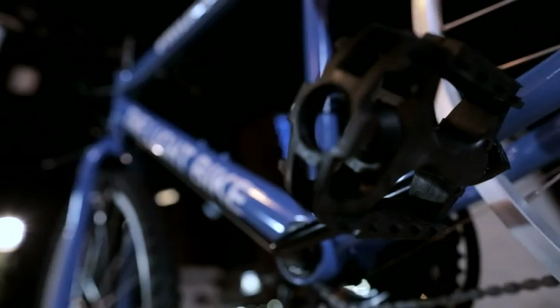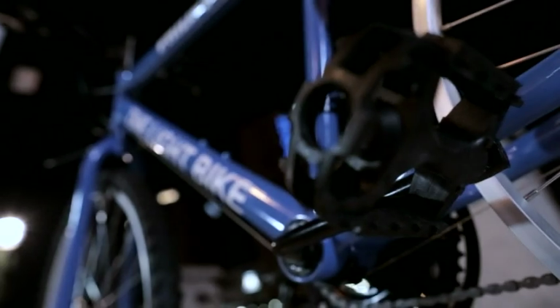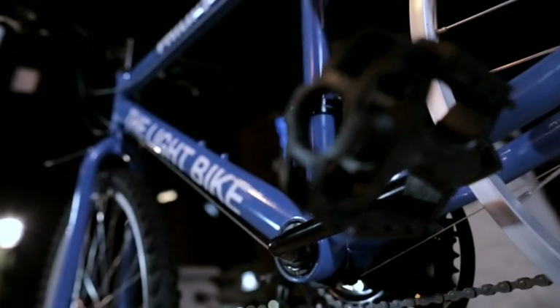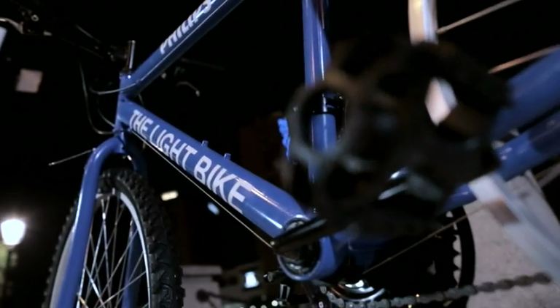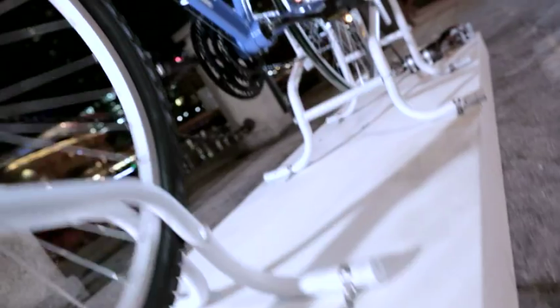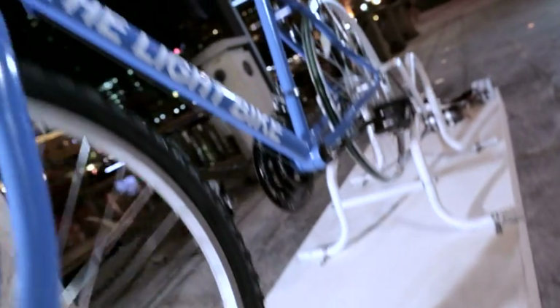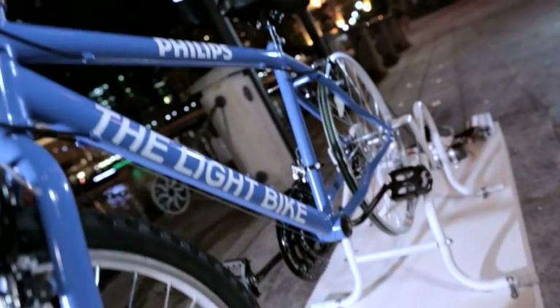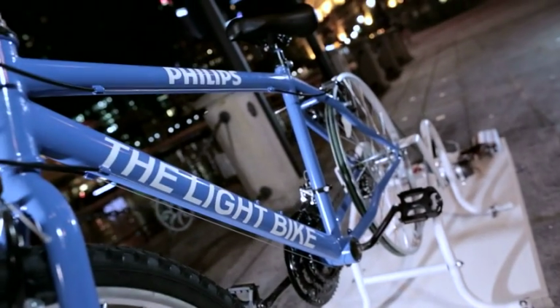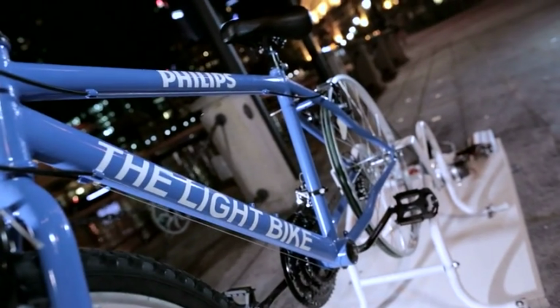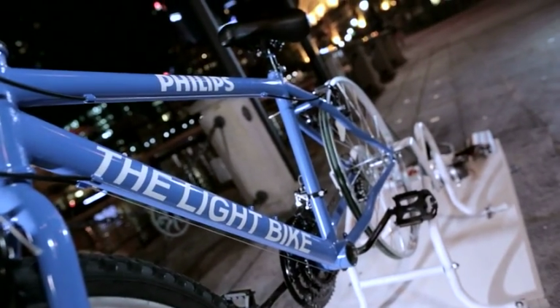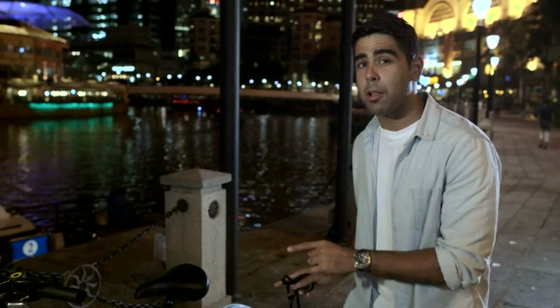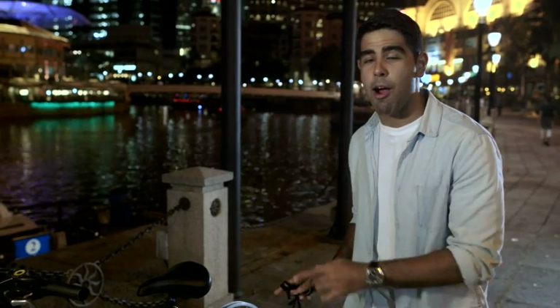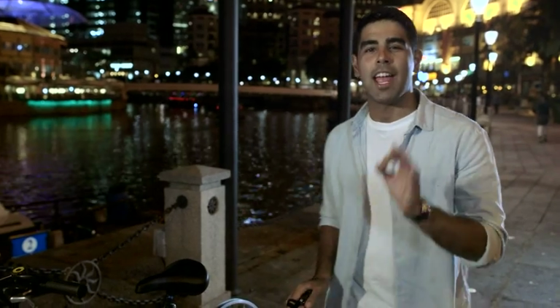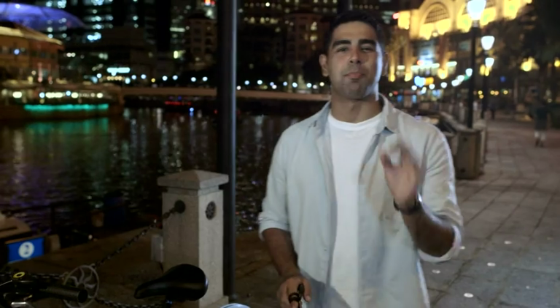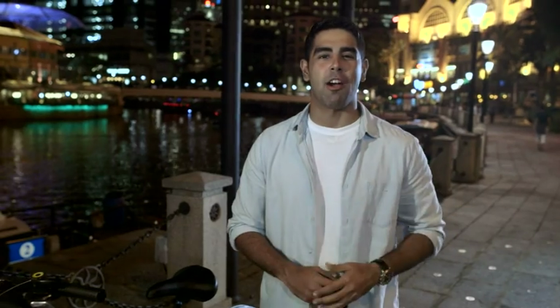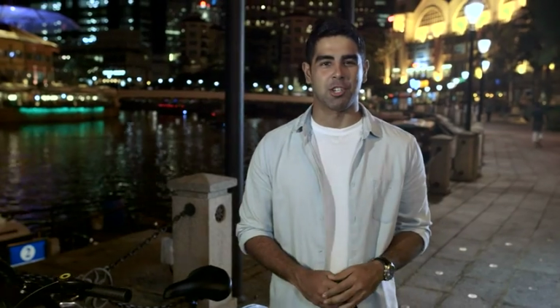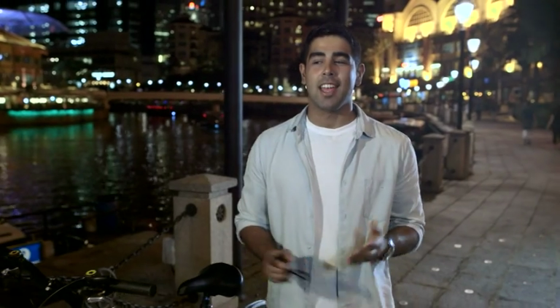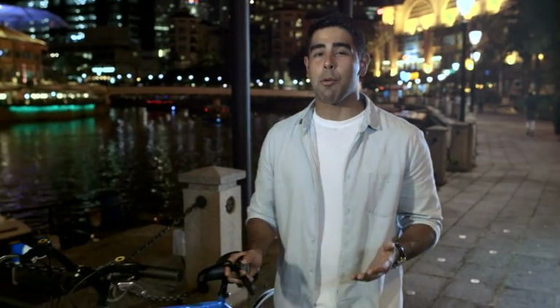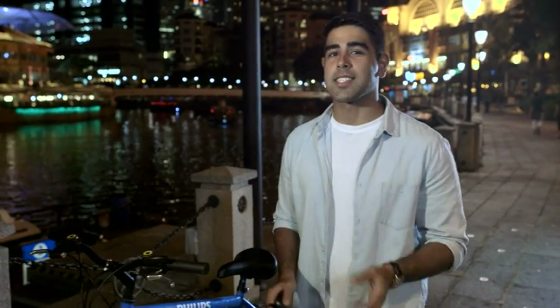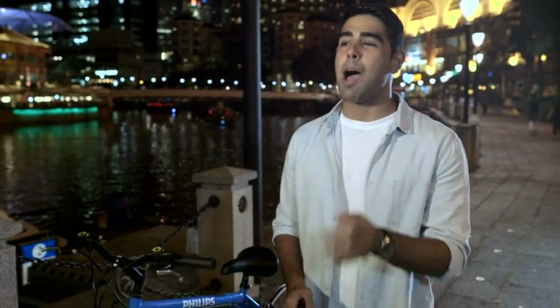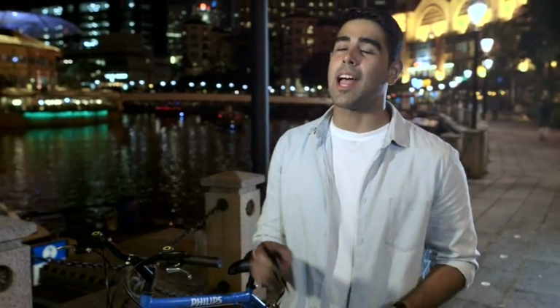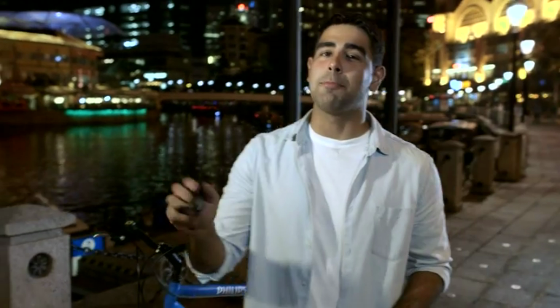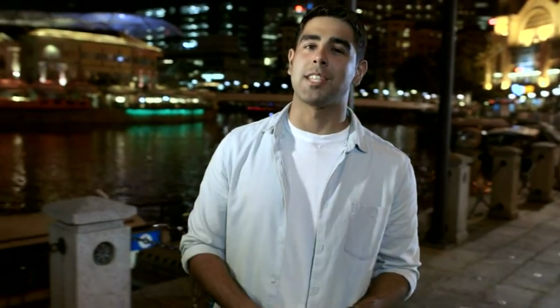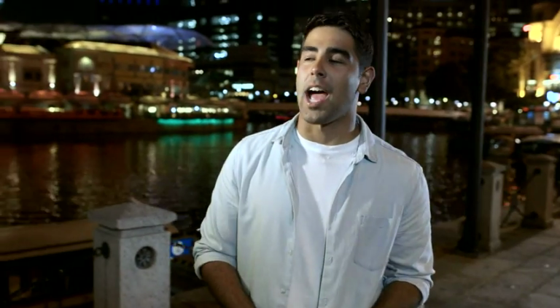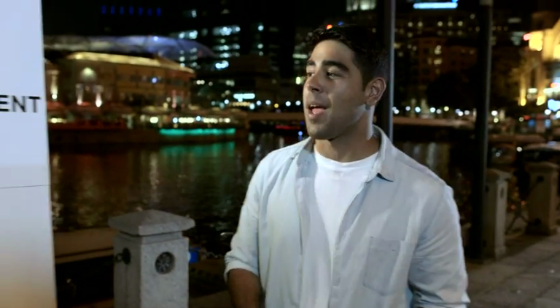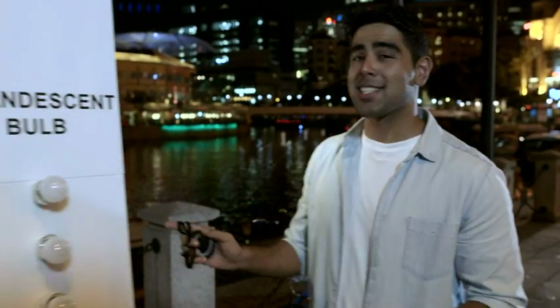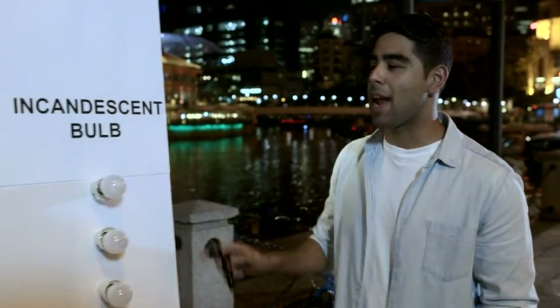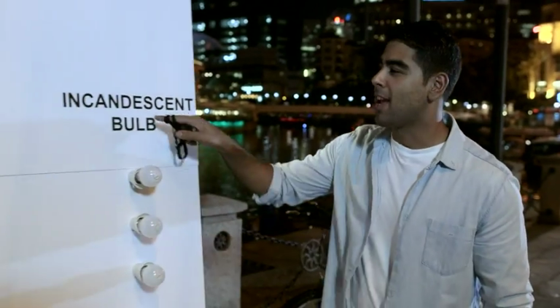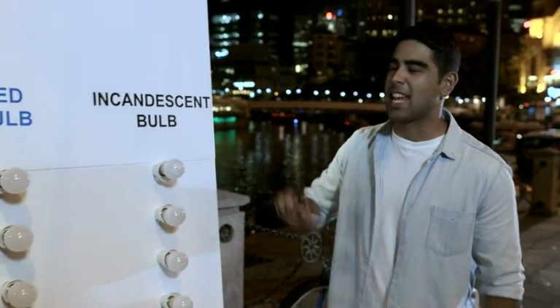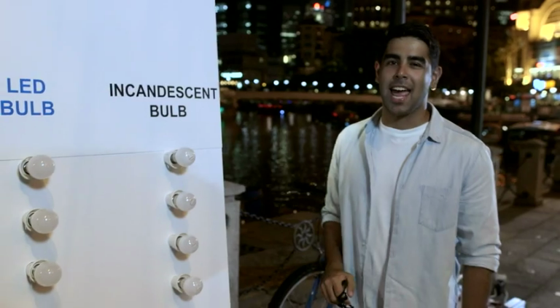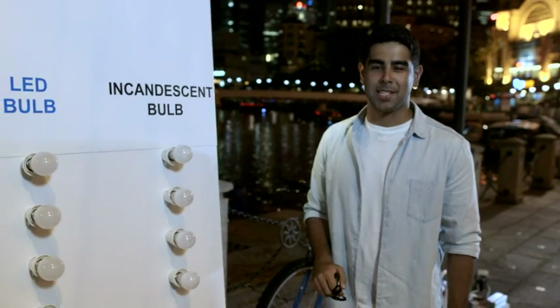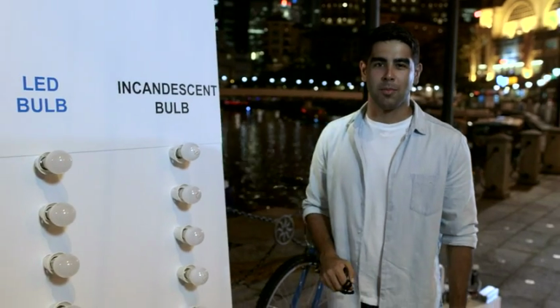This, ladies and gentlemen, is a light bike. It converts pedal power into pure energy. Now we're going to see how many LED bulbs it can light up as compared to incandescent bulbs.